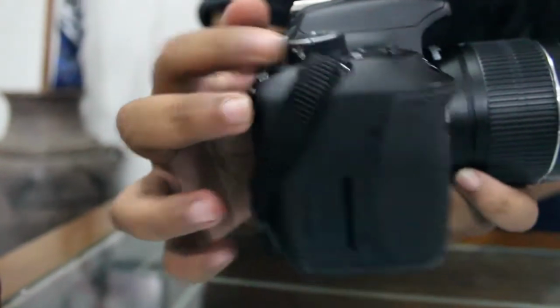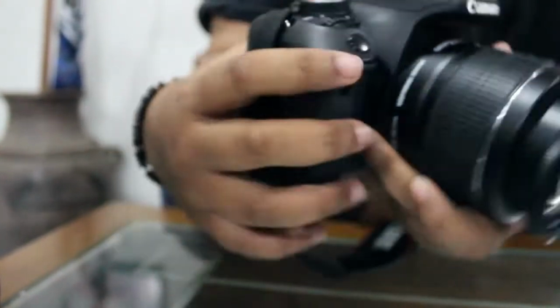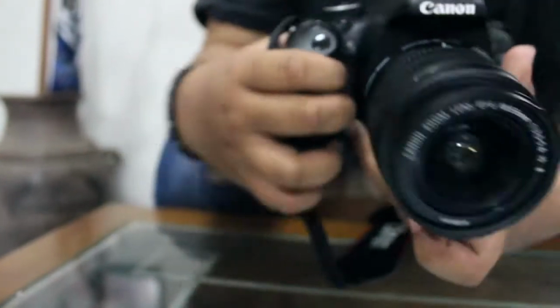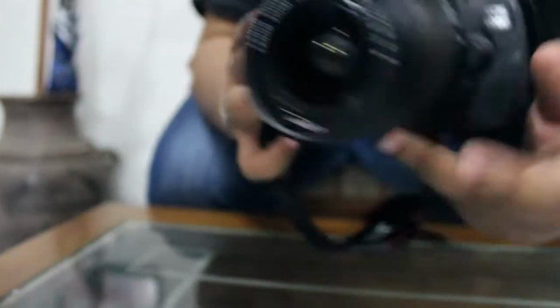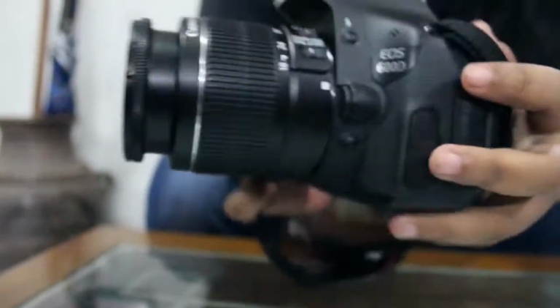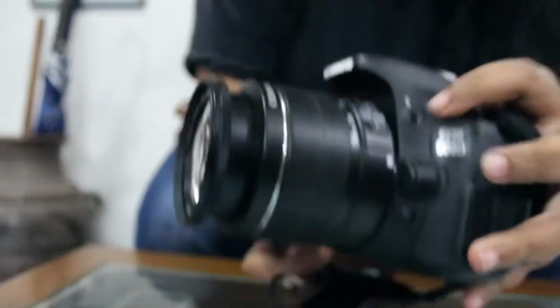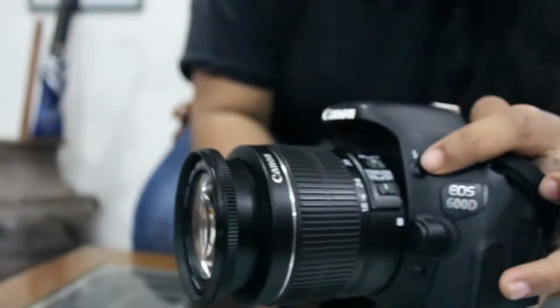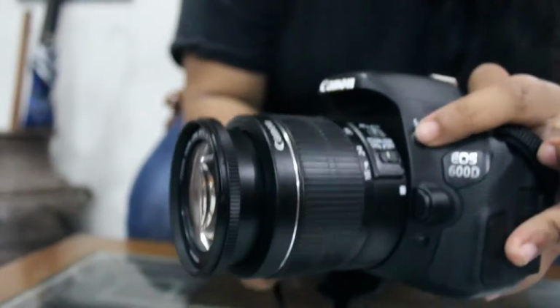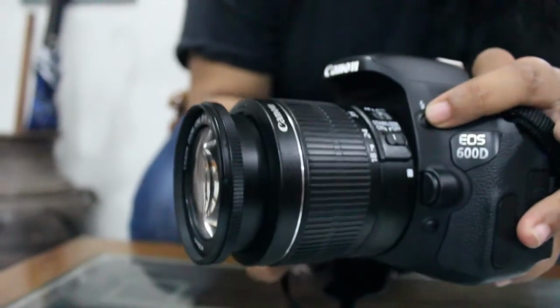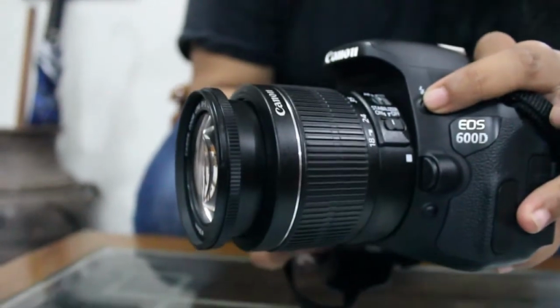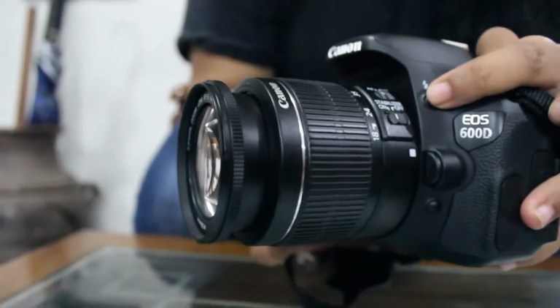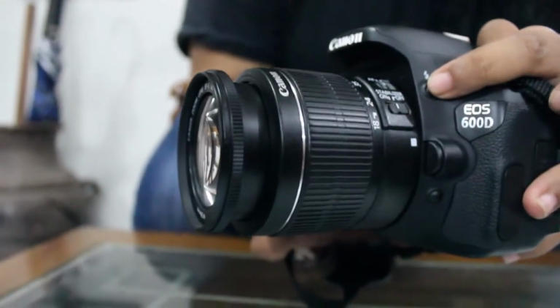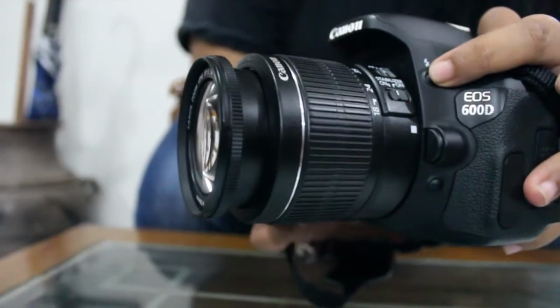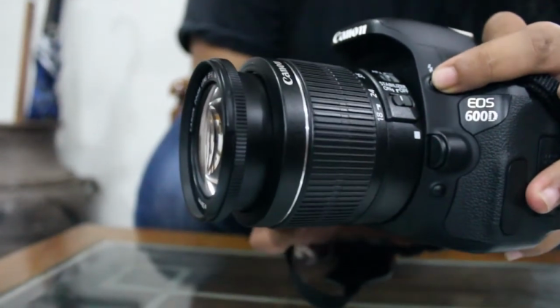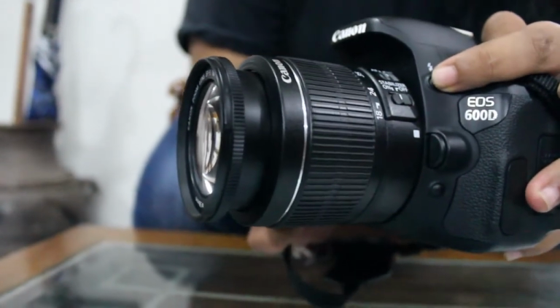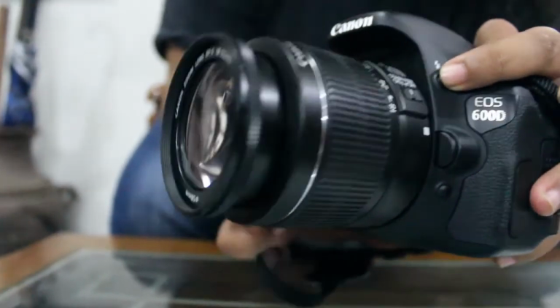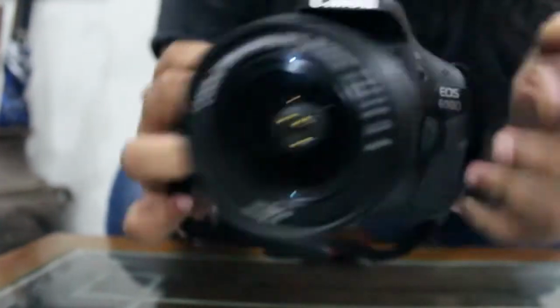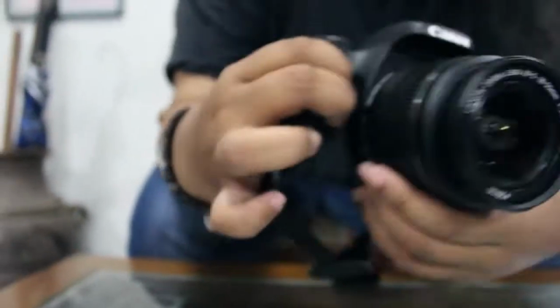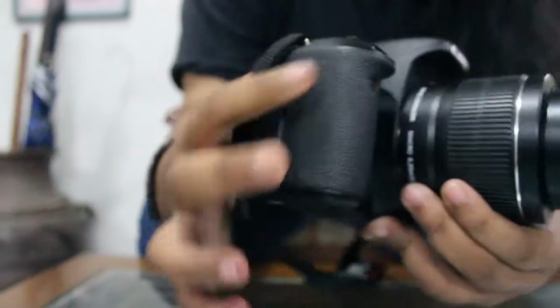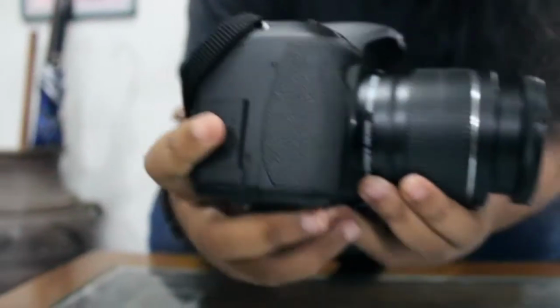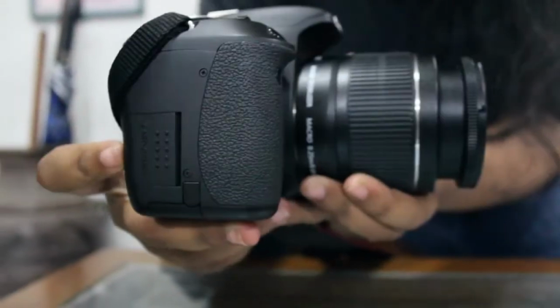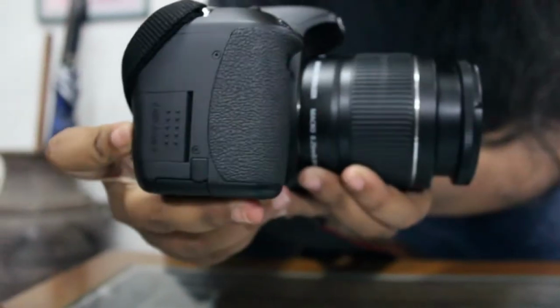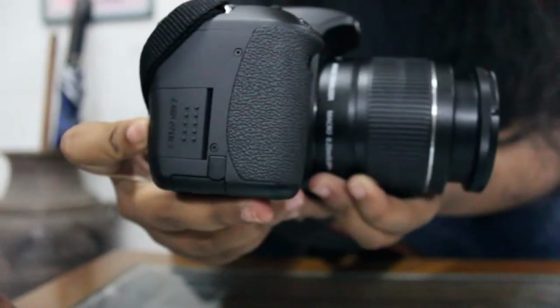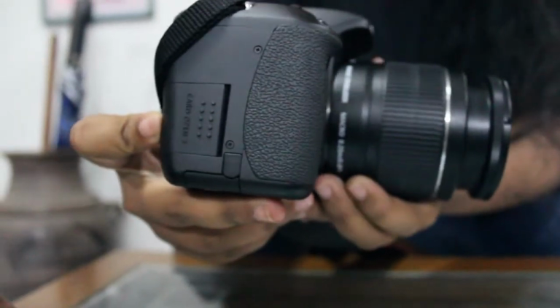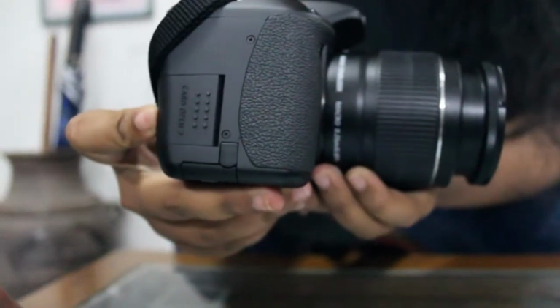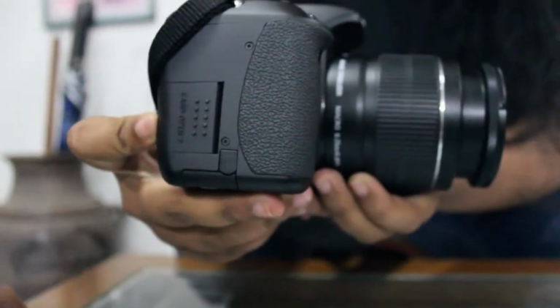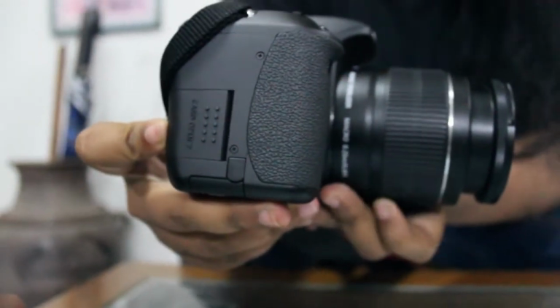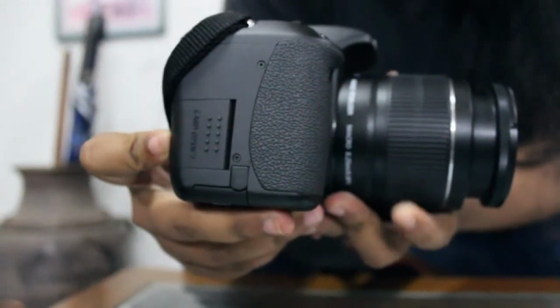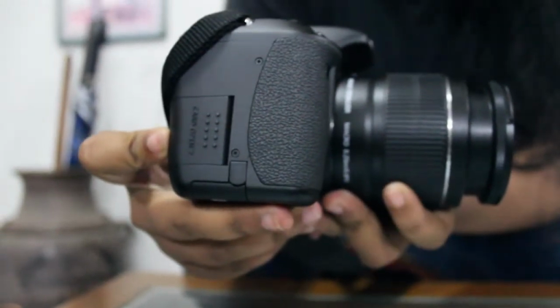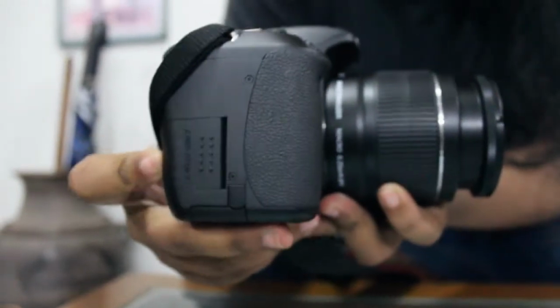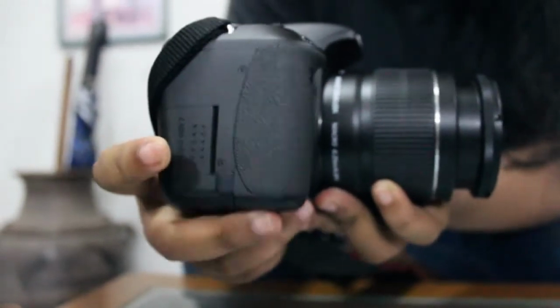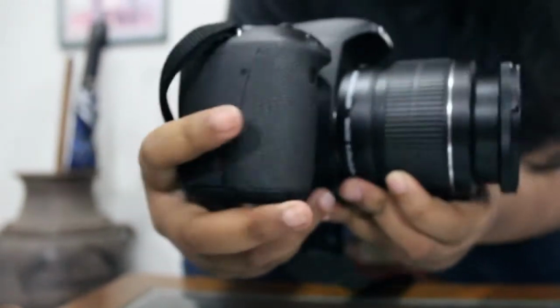And this is the power switch — for turning the camera on and off. This is the flash mode button — the button to turn on the flashlight, and the flash which serves to illuminate the light.